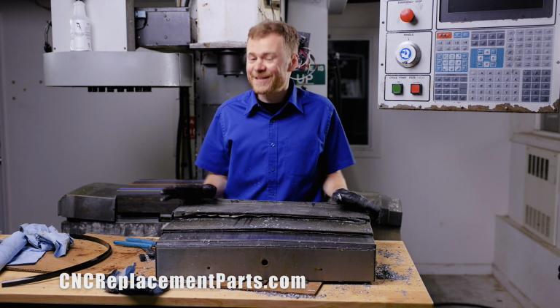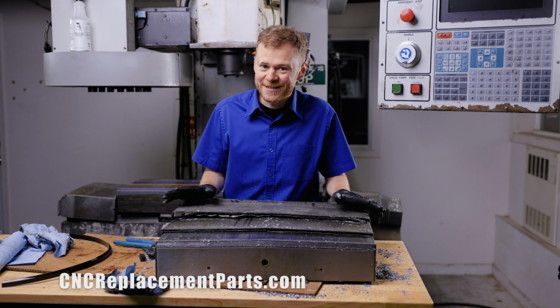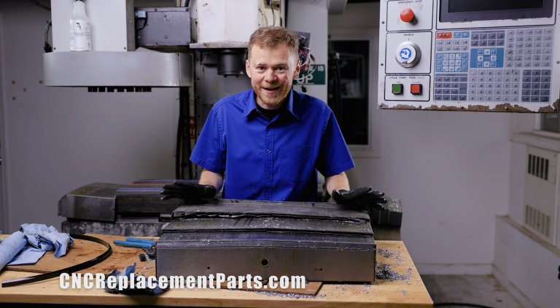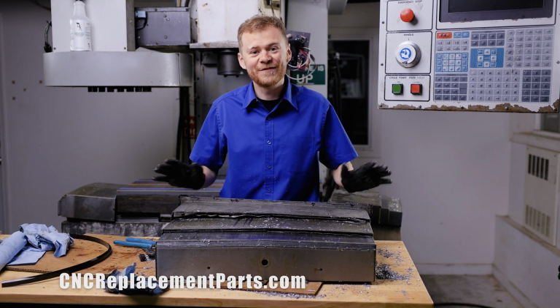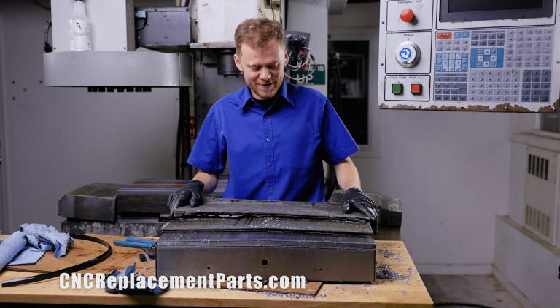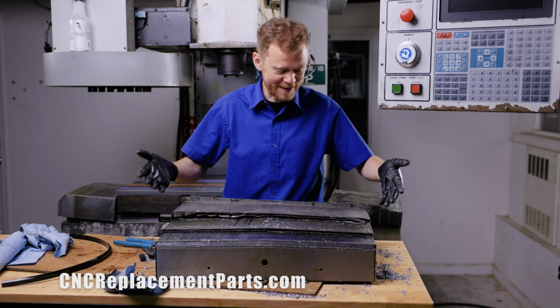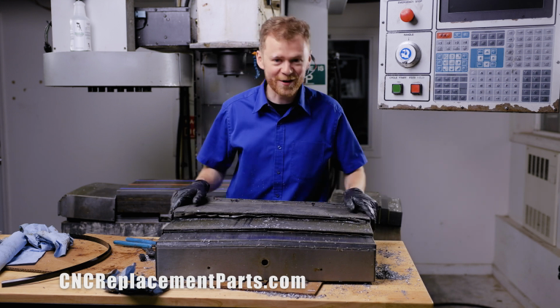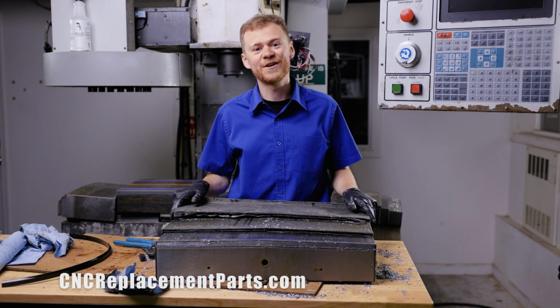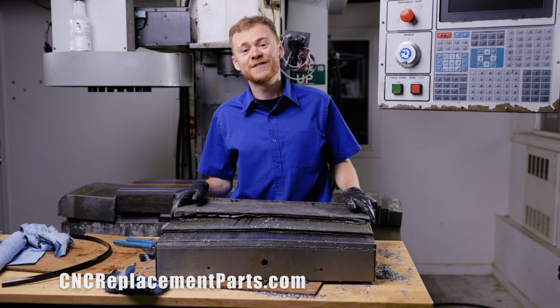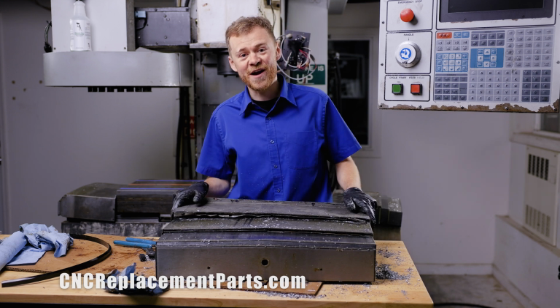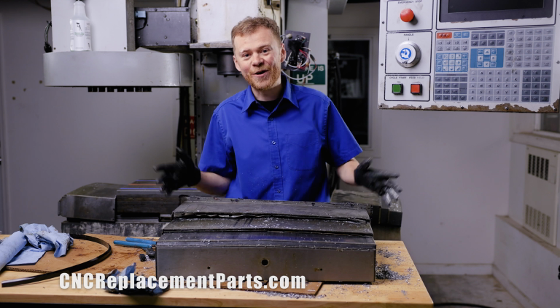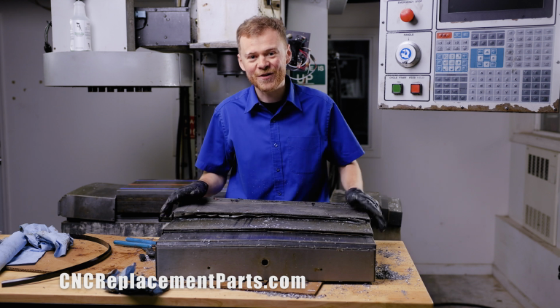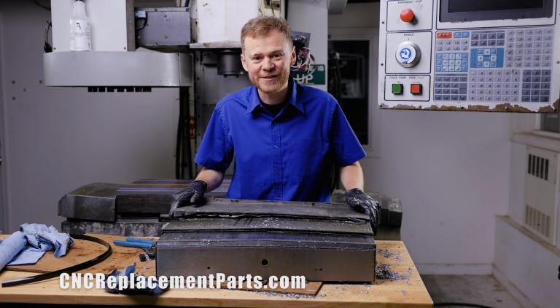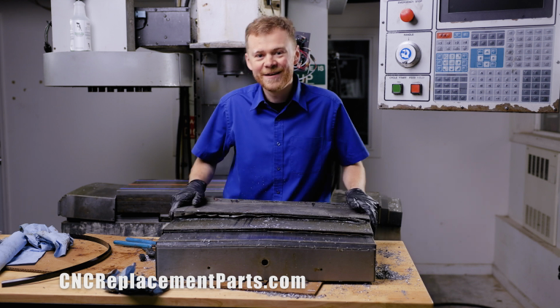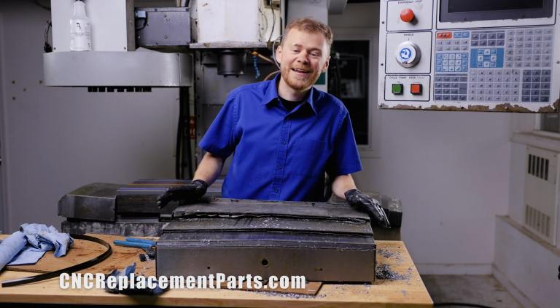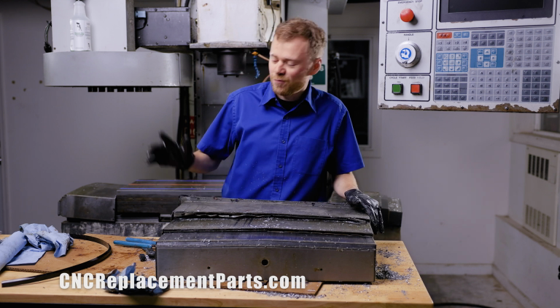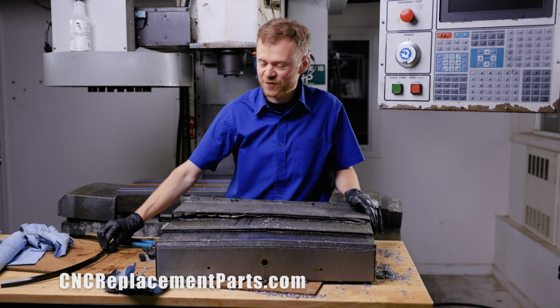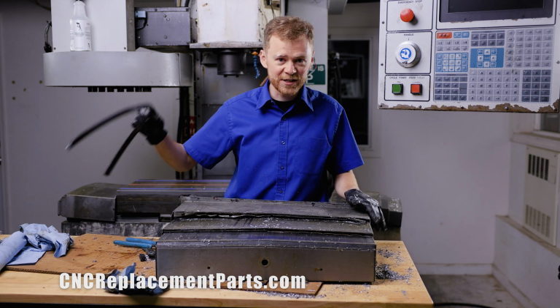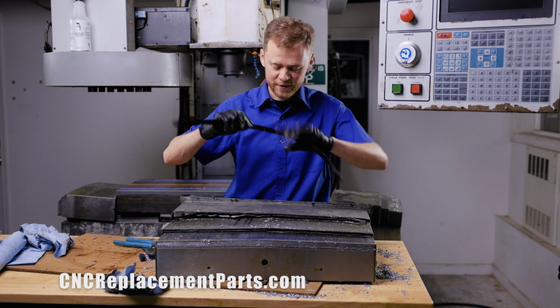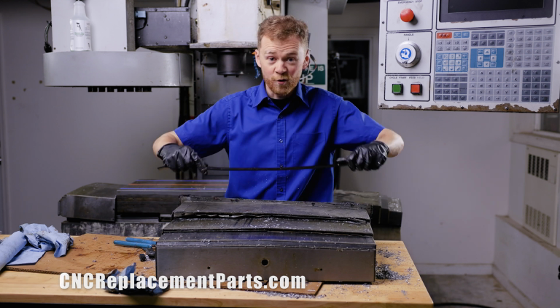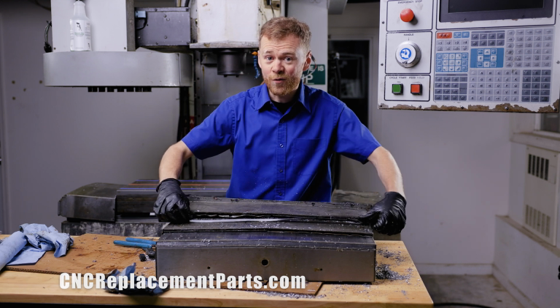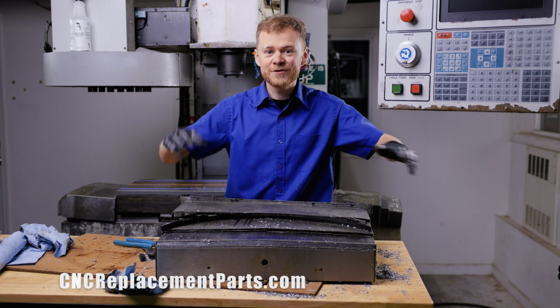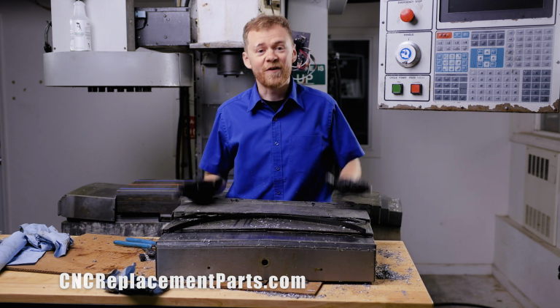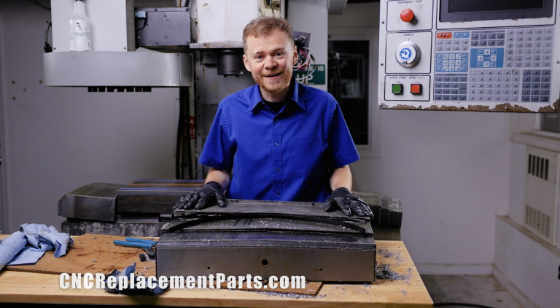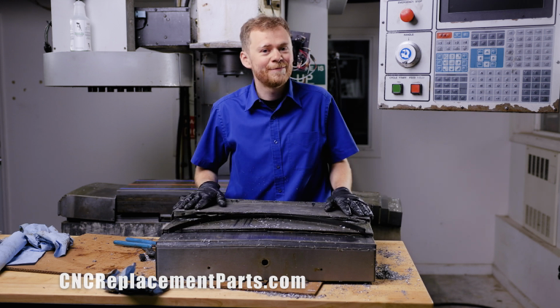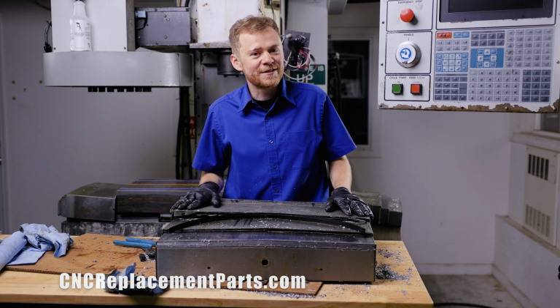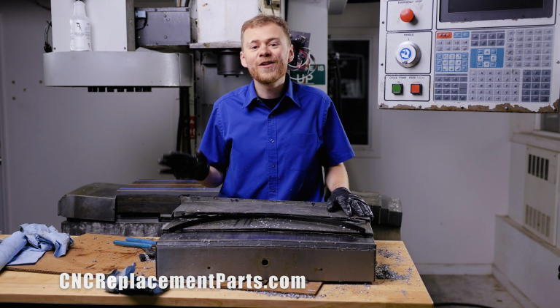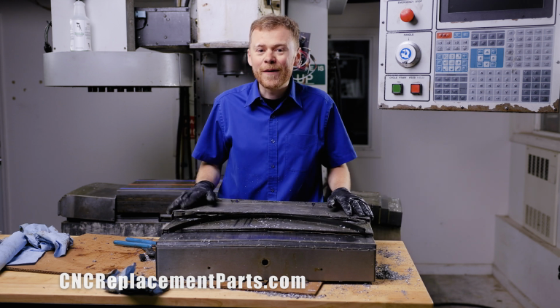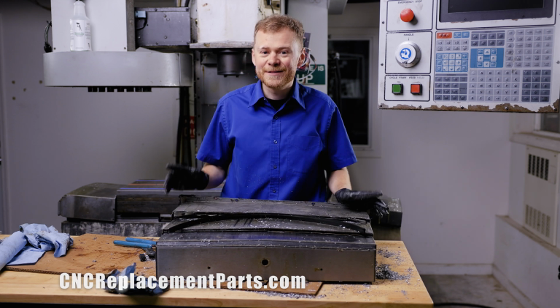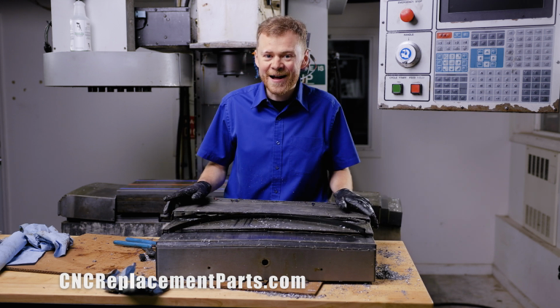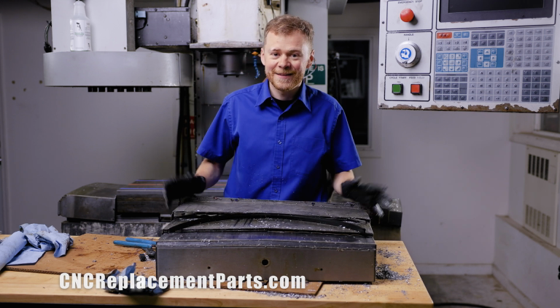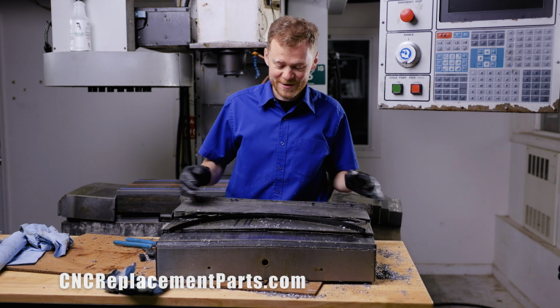Thanks for watching the way cover video. Sorry my way covers are such trash — I hope yours are in better shape. If you need more parts for your machine like way cover wipers or anything else, please give us a call, look up our website, subscribe. Thanks for watching.